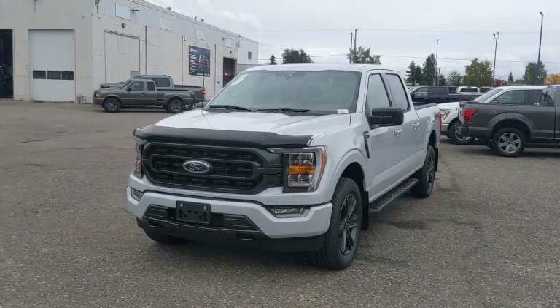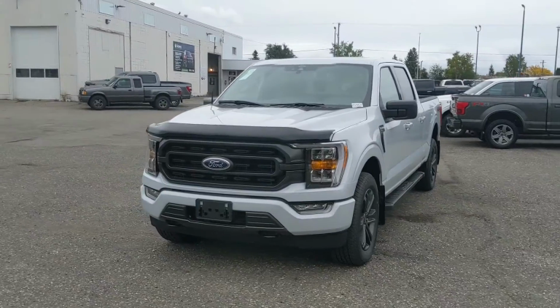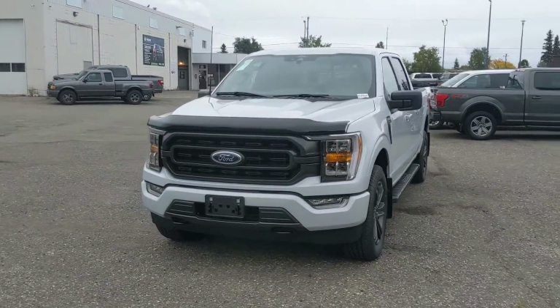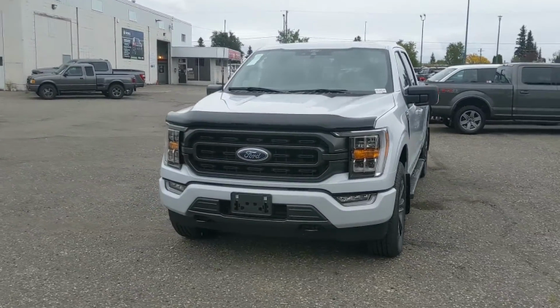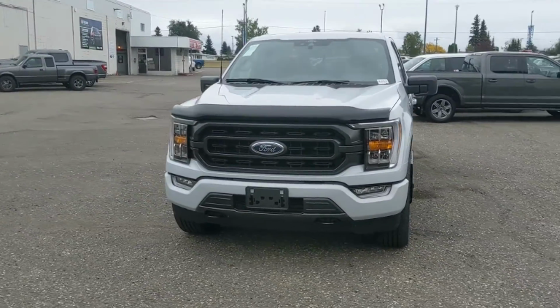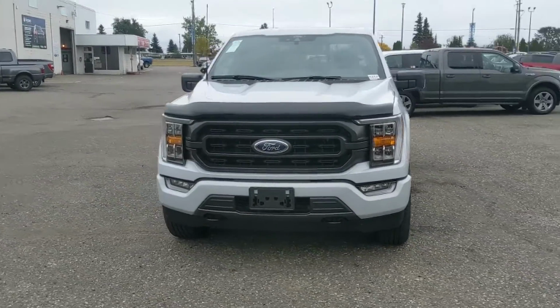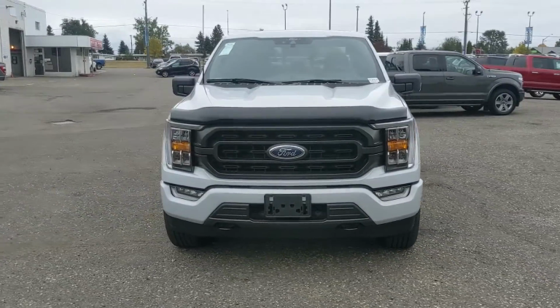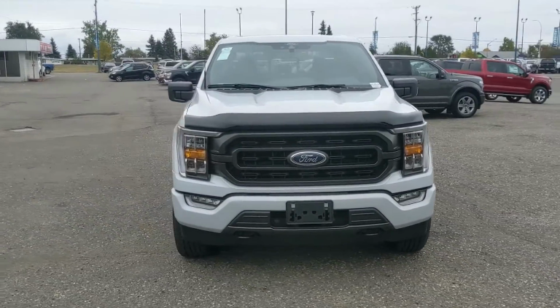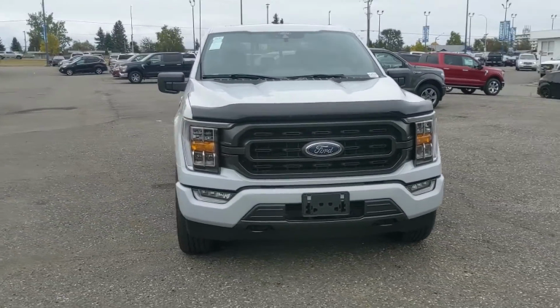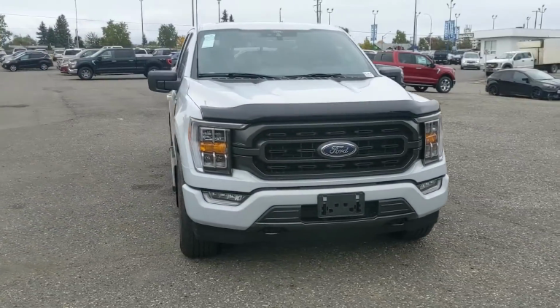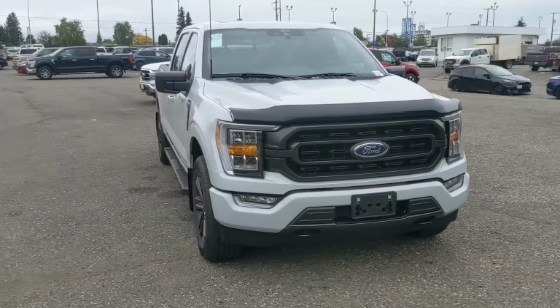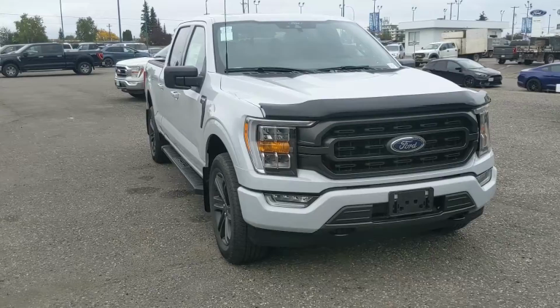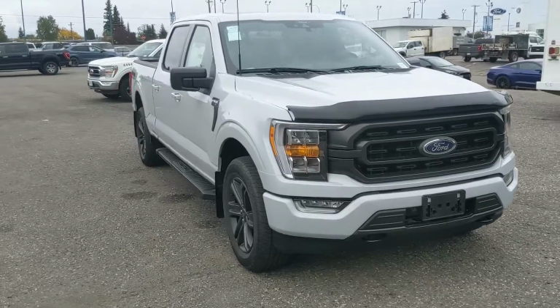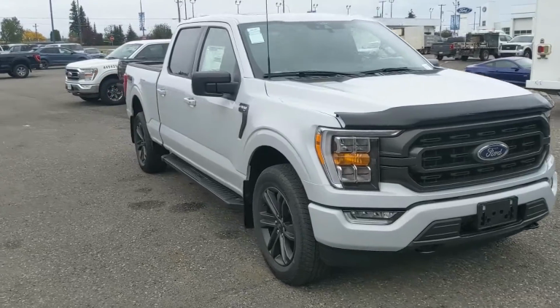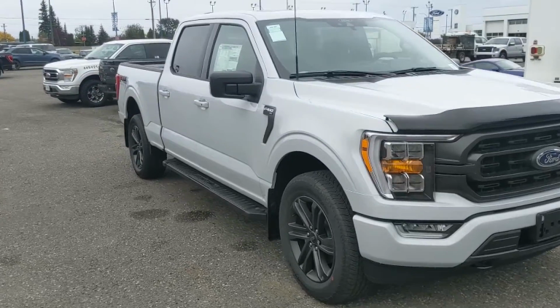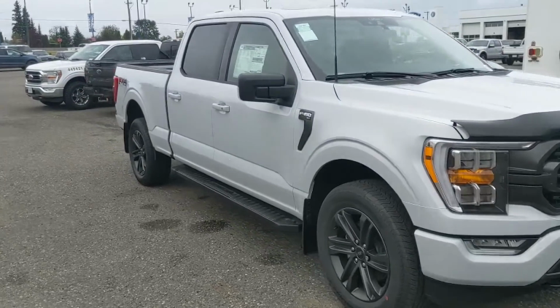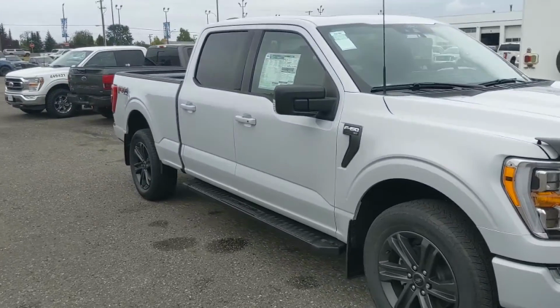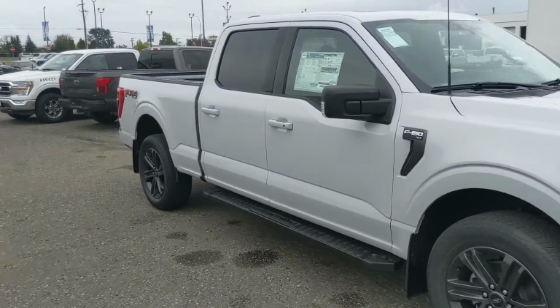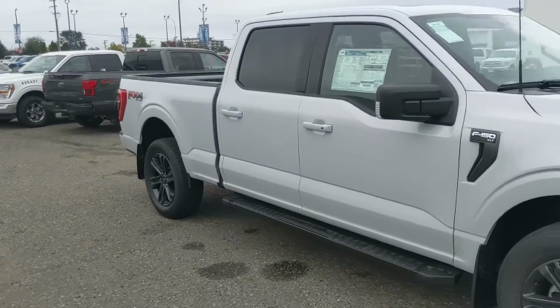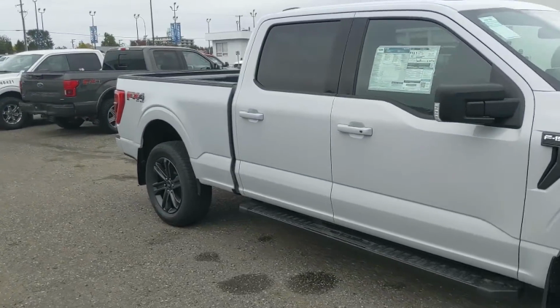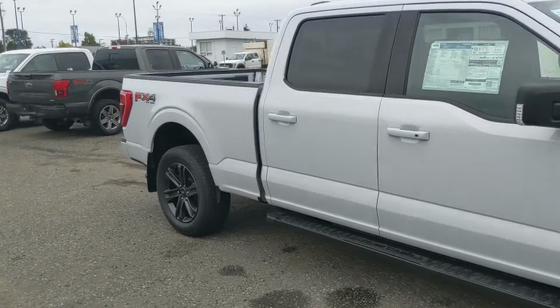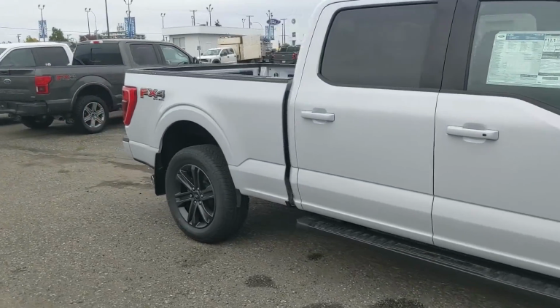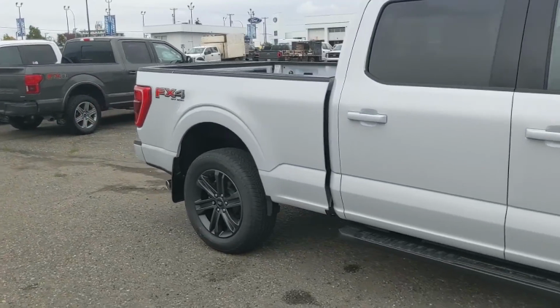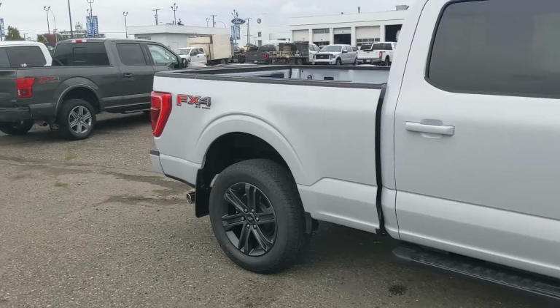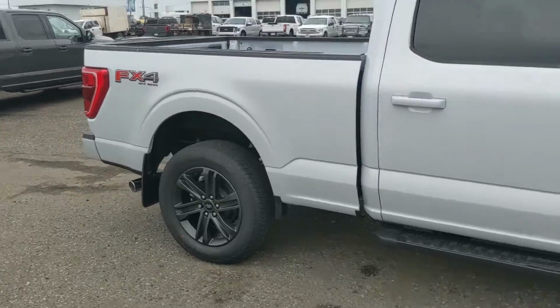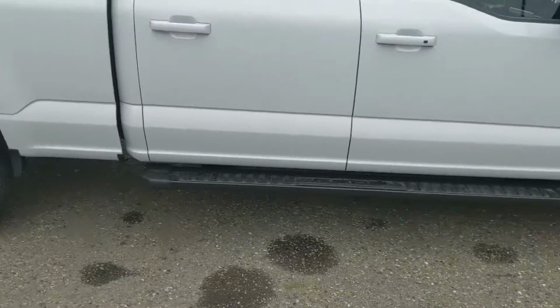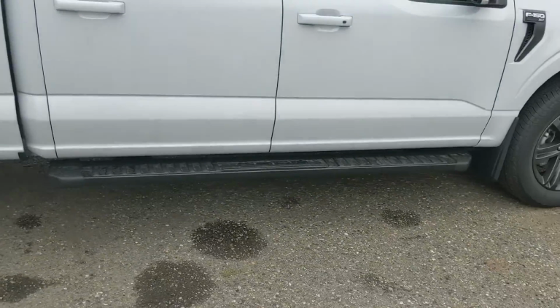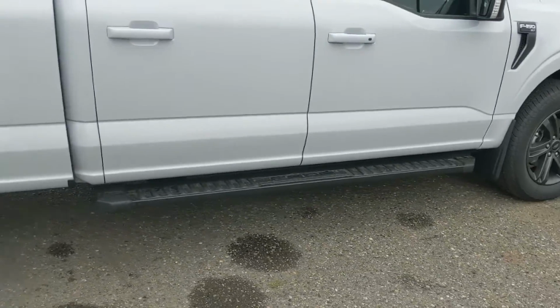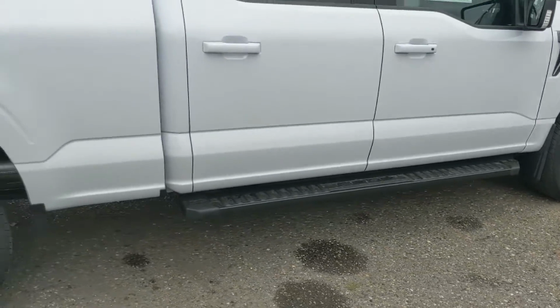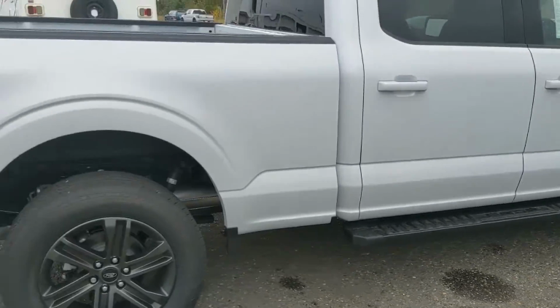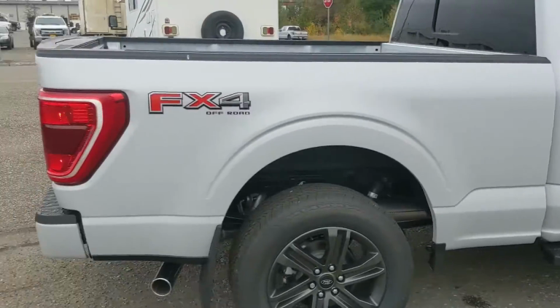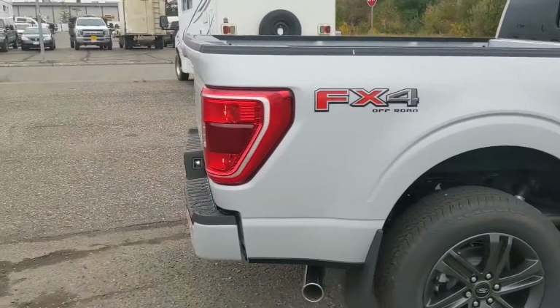Hello, this is Eric at Prince George Ford, and we're taking a look at the 2021 Ford F-150 in an XLT trim, powered by a 5.0 liter V8 engine providing you with plenty of power for towing, hauling, and 4x4ing. It also comes with running boards down below so you can have an easier time getting in.